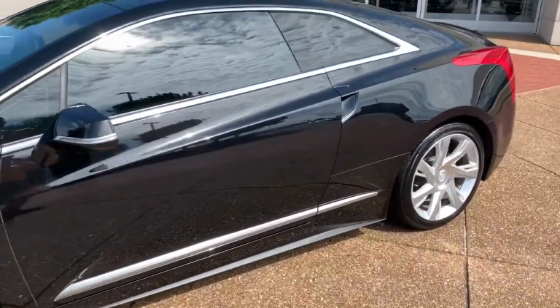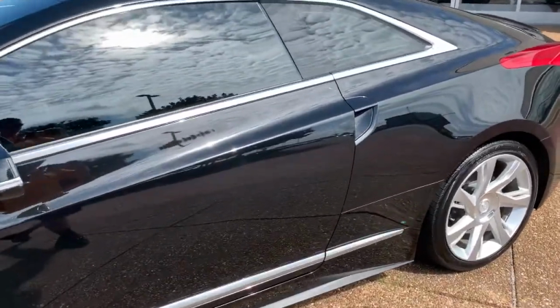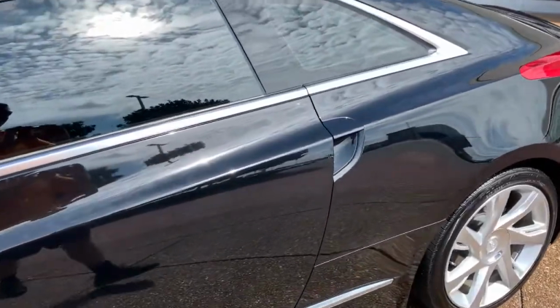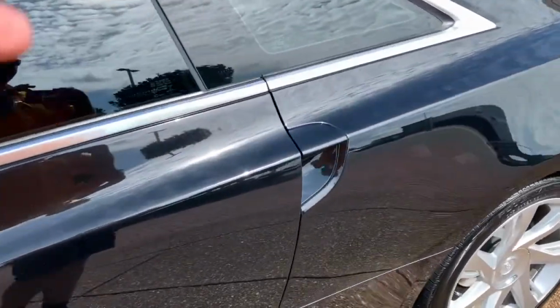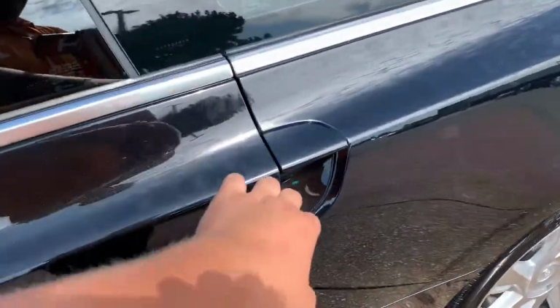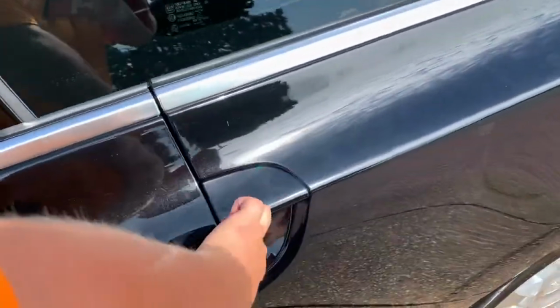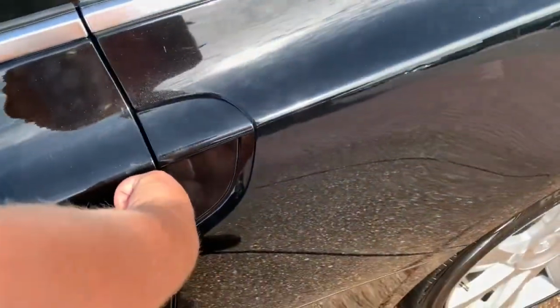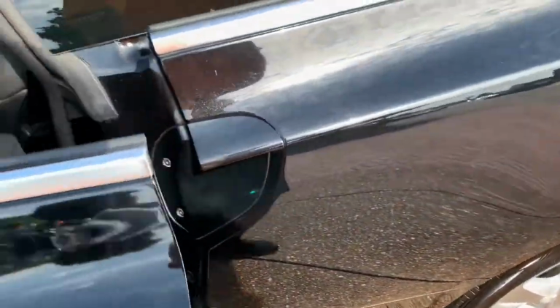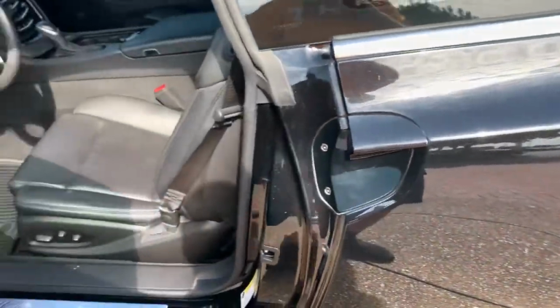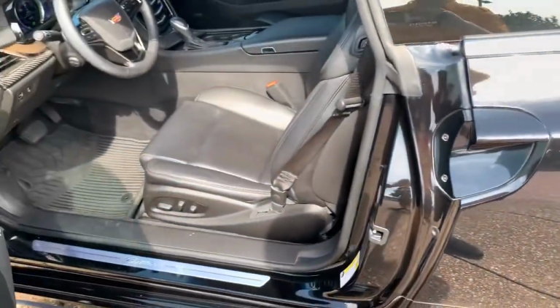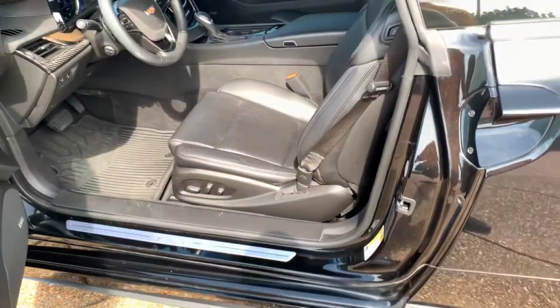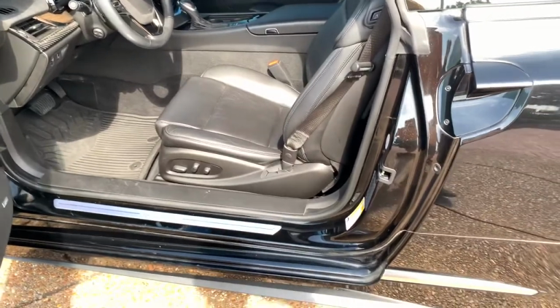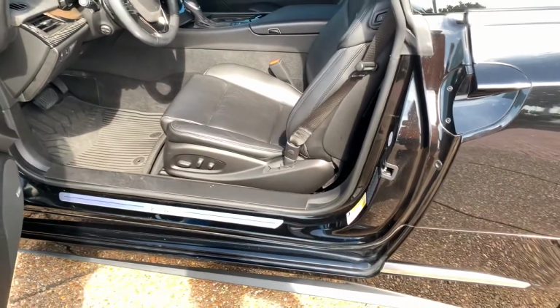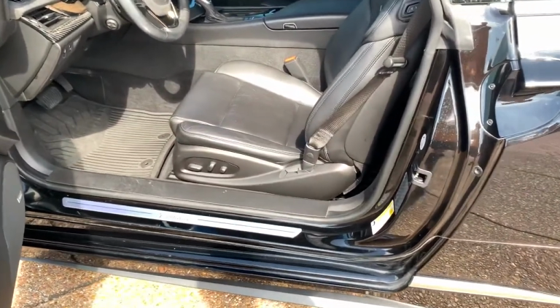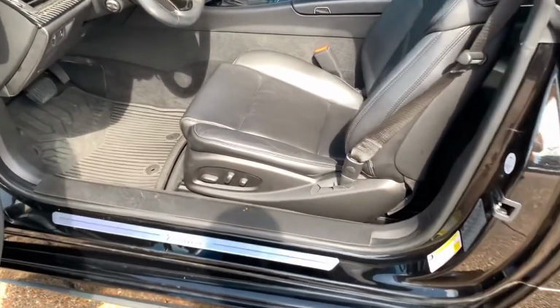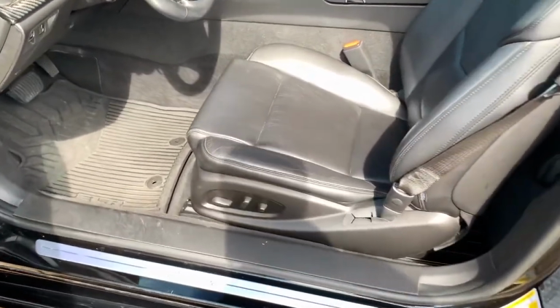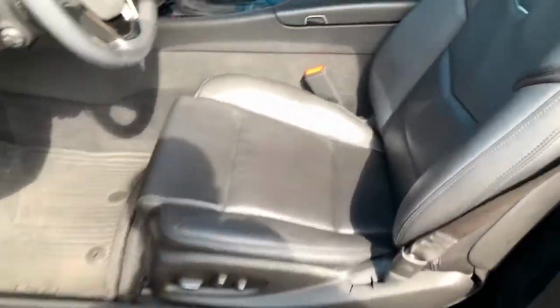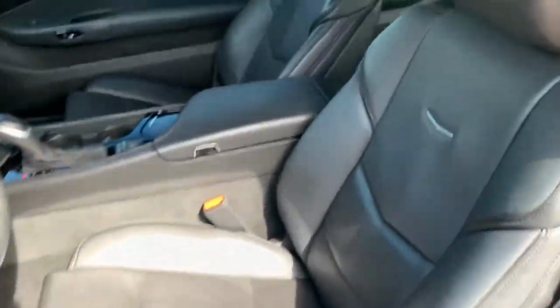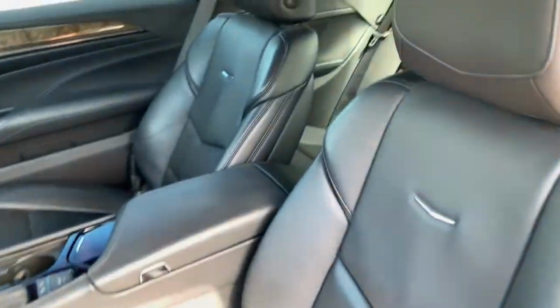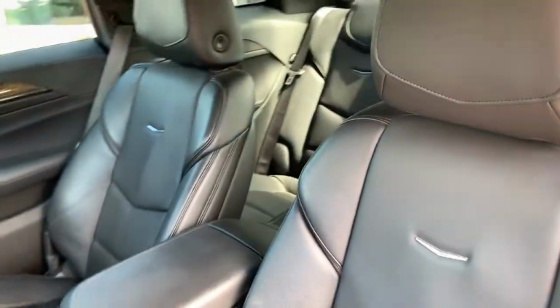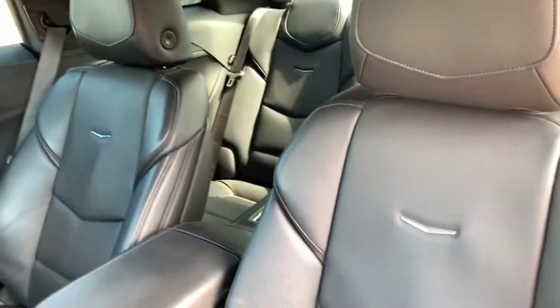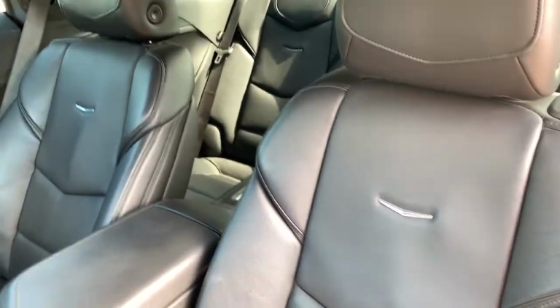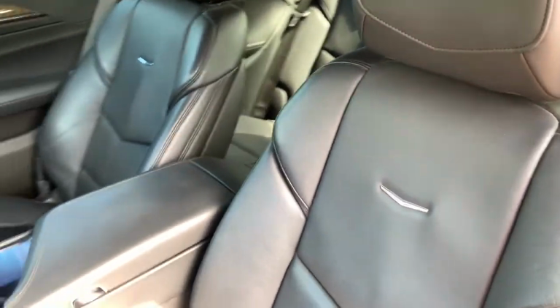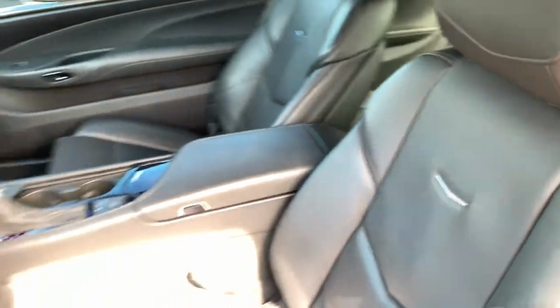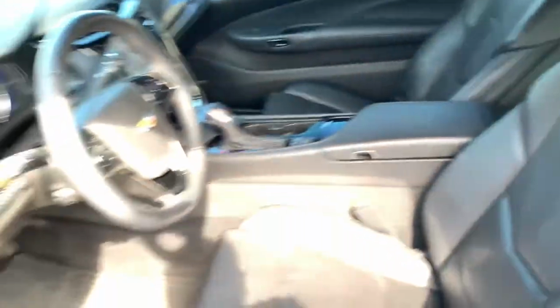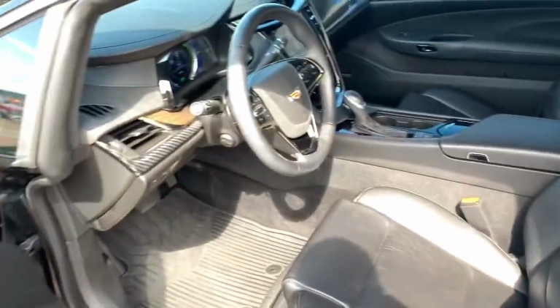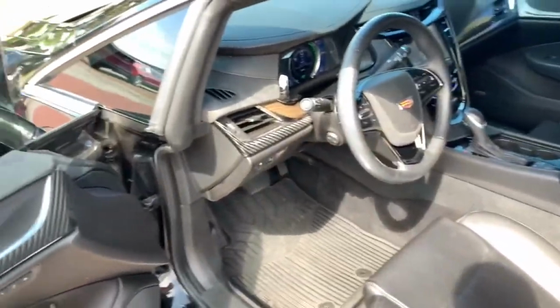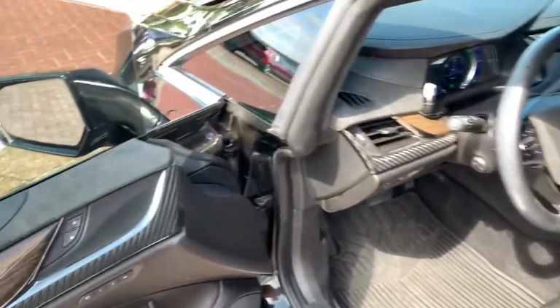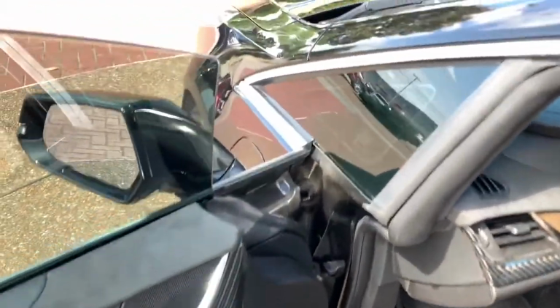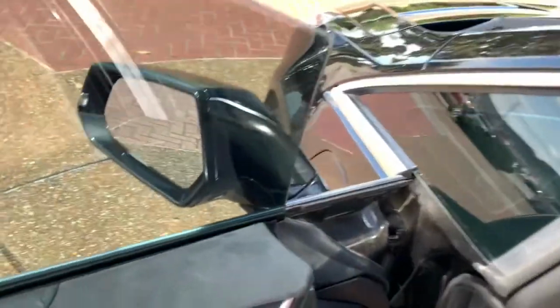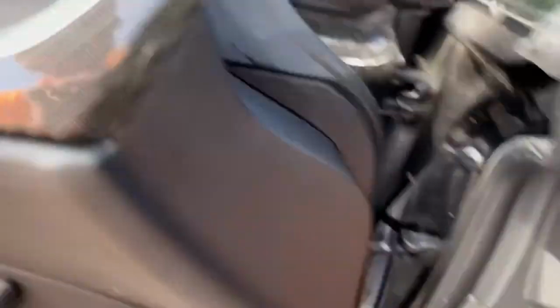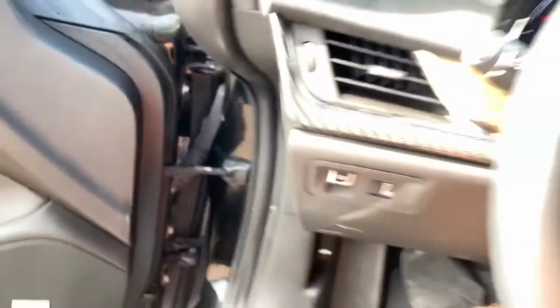Keyless entry, navigation system, four-cylinder engine, keyless start, power passenger seat, heated mirrors, premium sound system, backup camera, heated front seat, blind spot monitor.